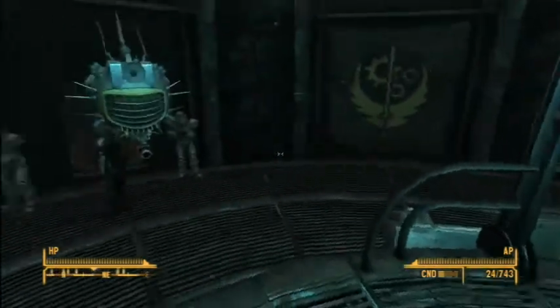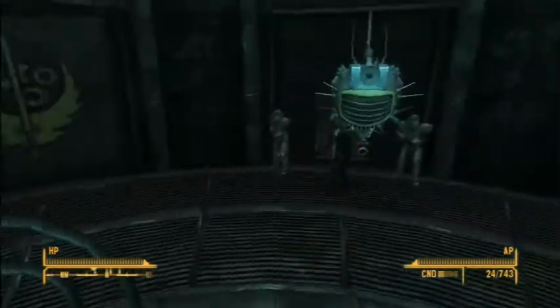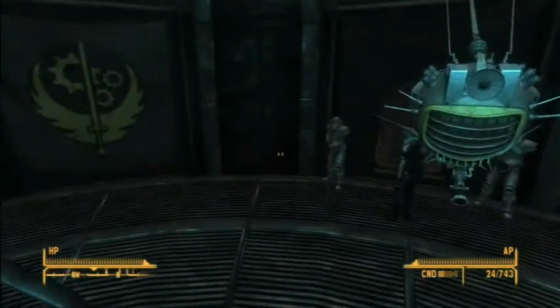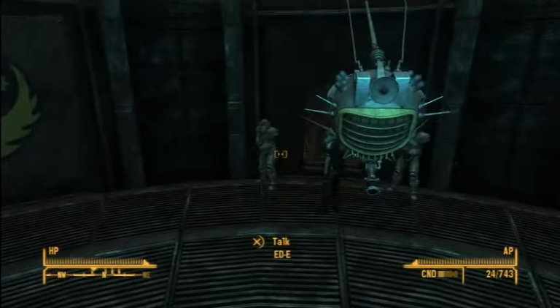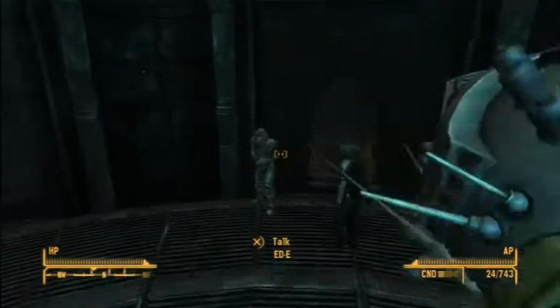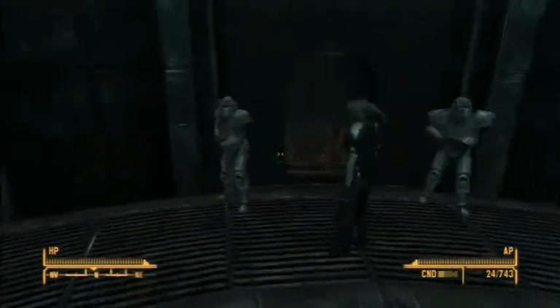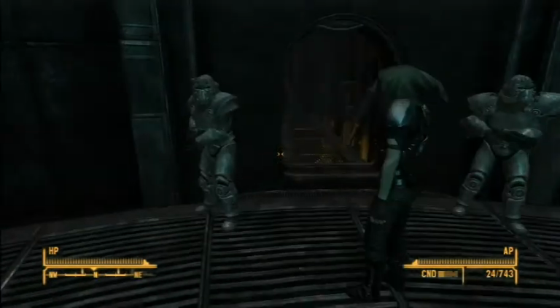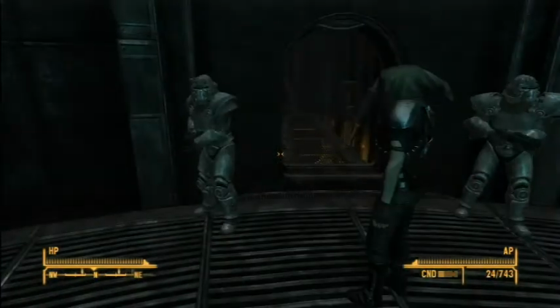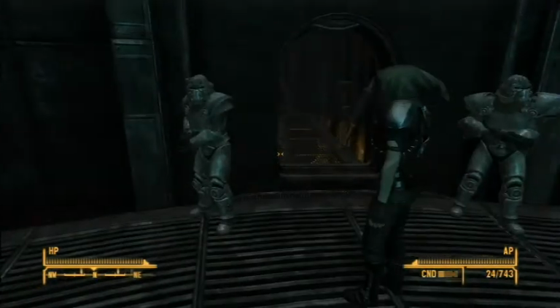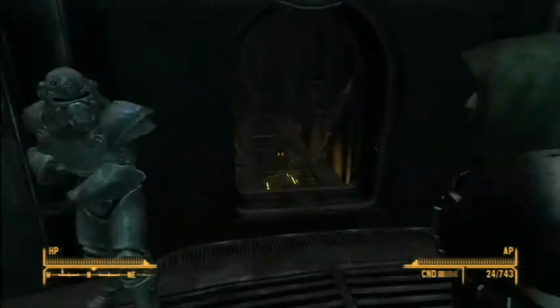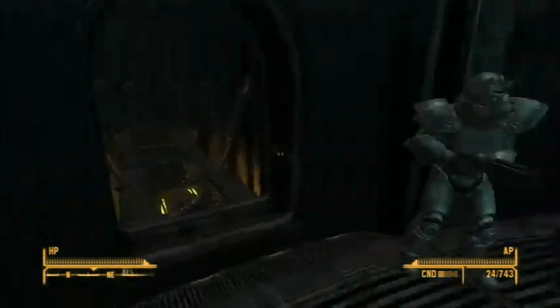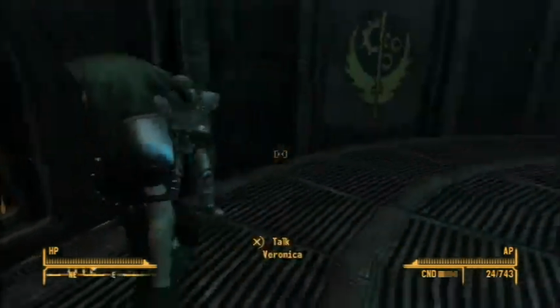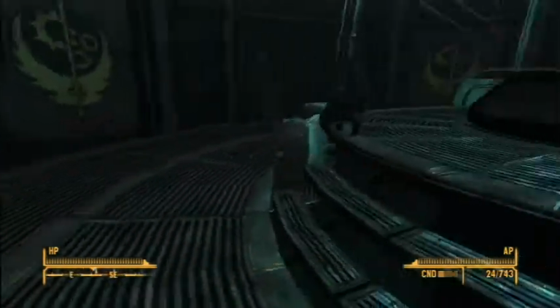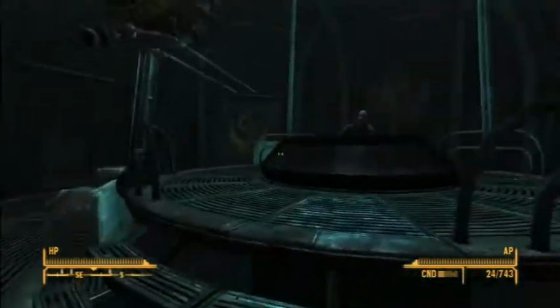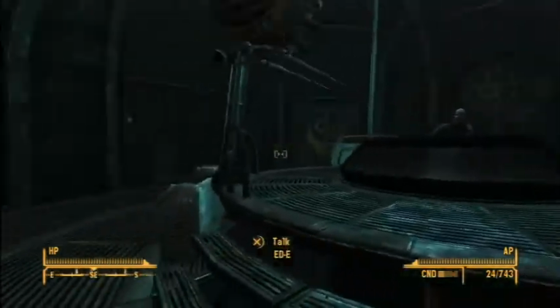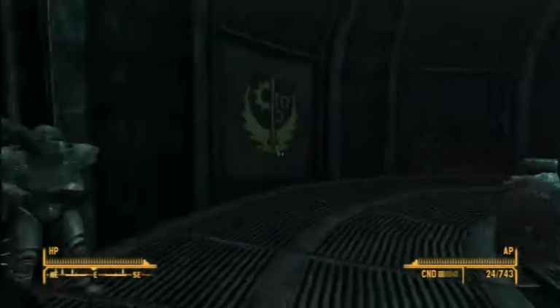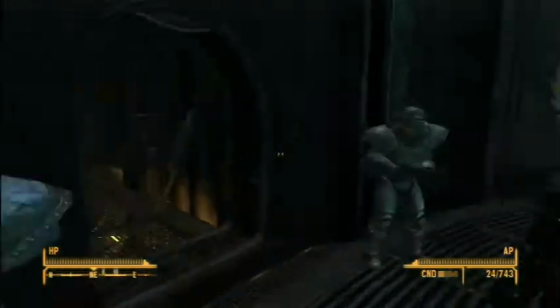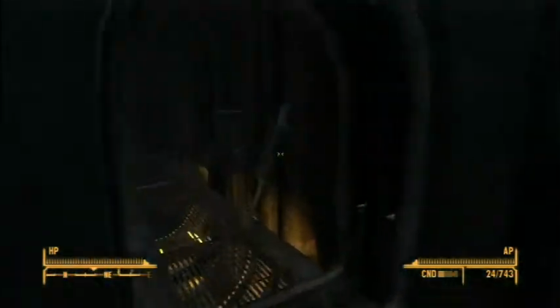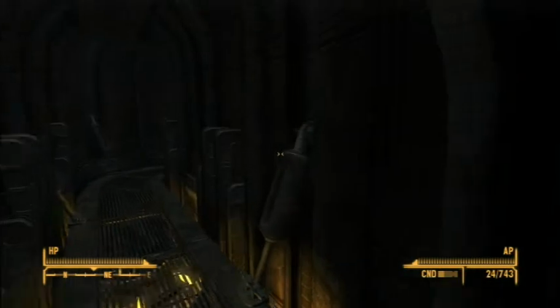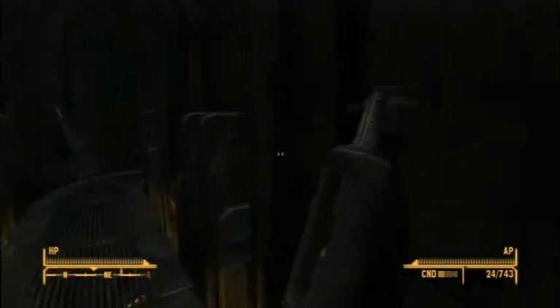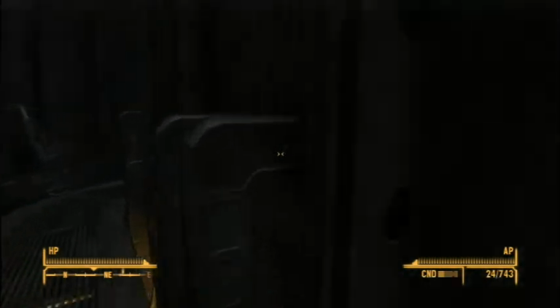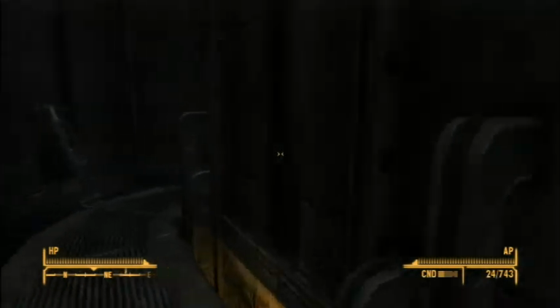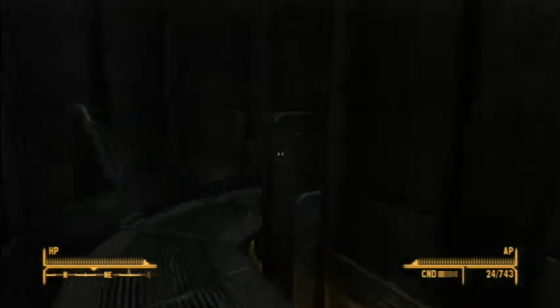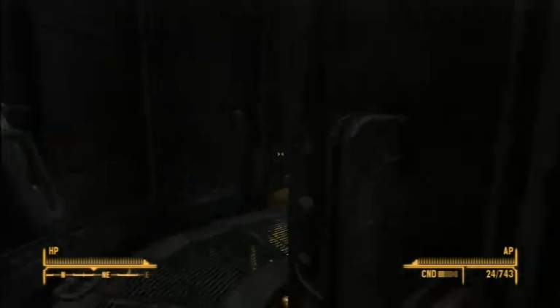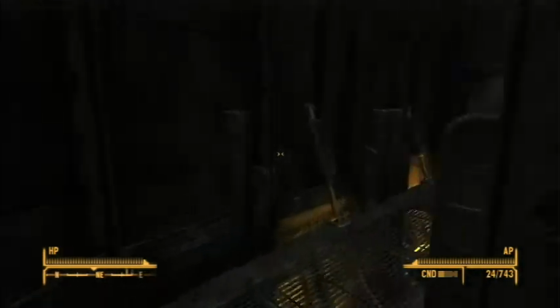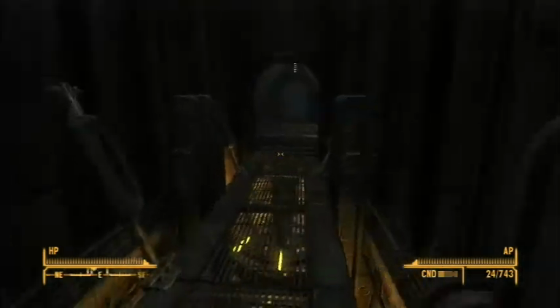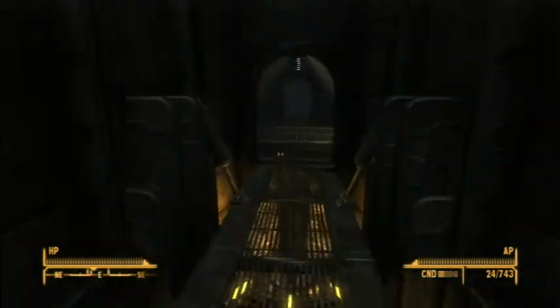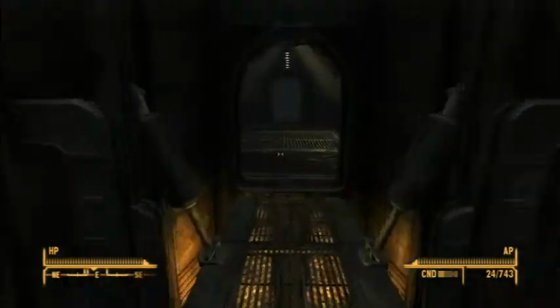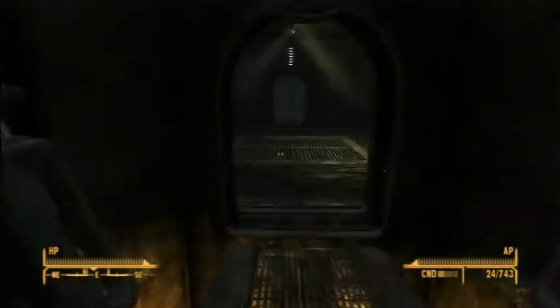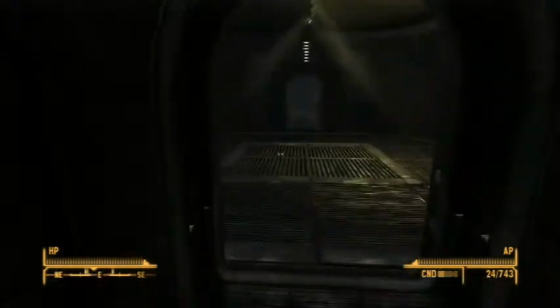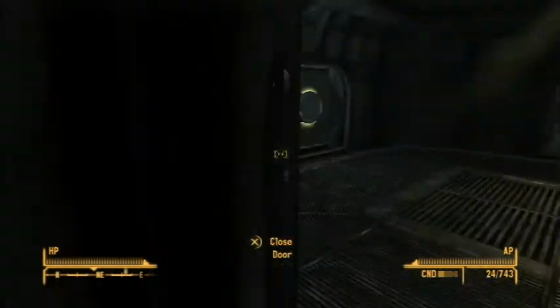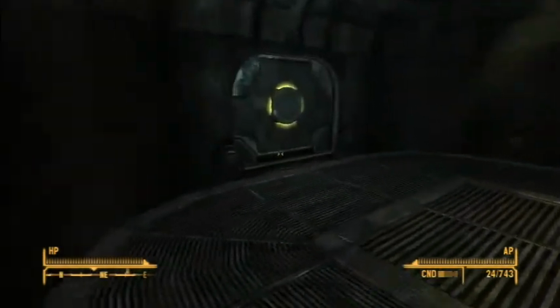So we got a key to the safe house, and that's it. What I'm going to do is go sell some weapons to the stores here.